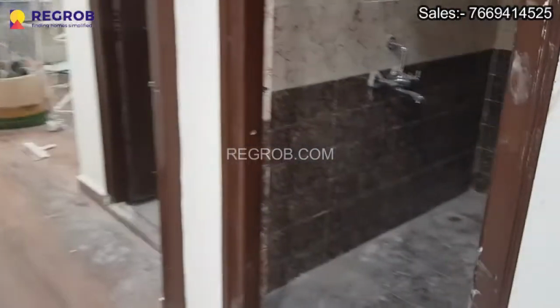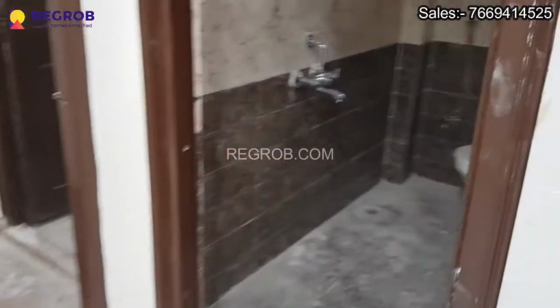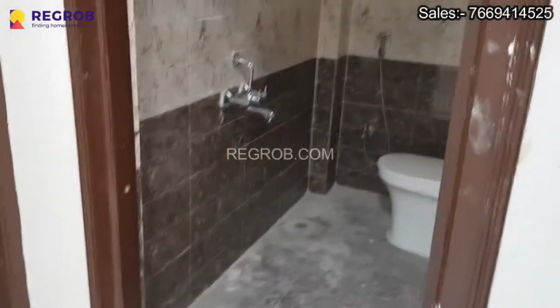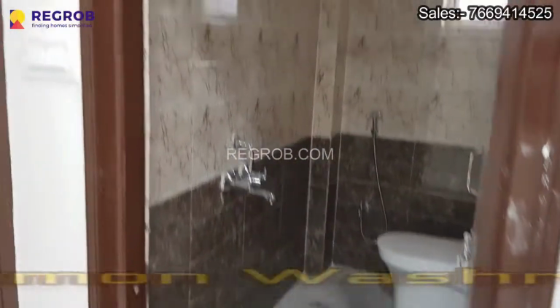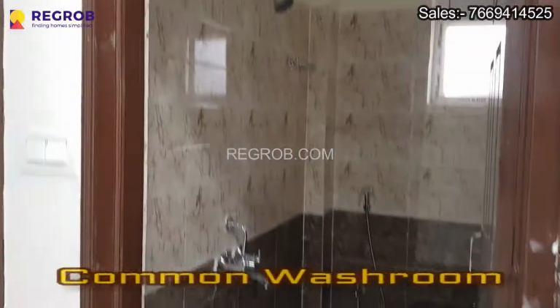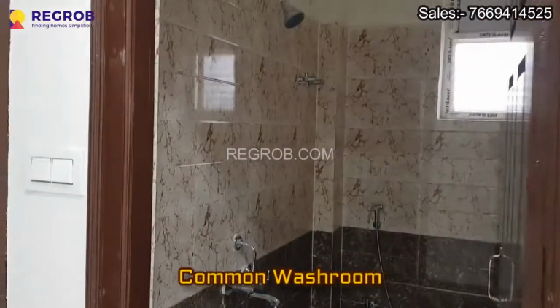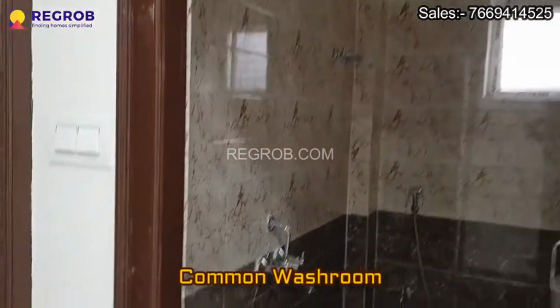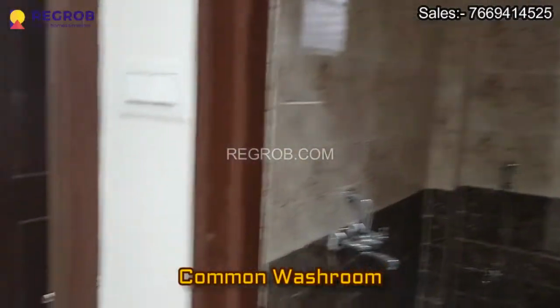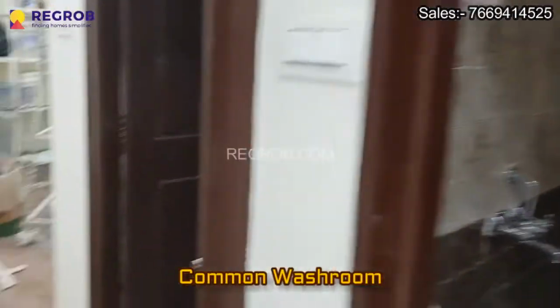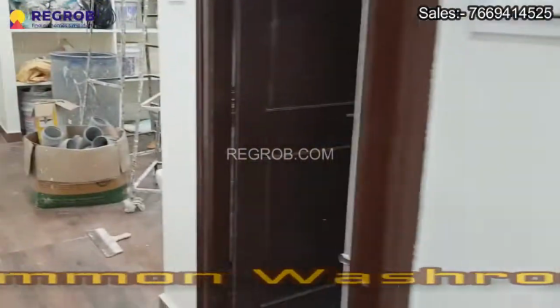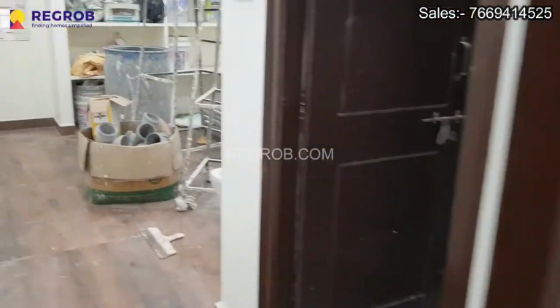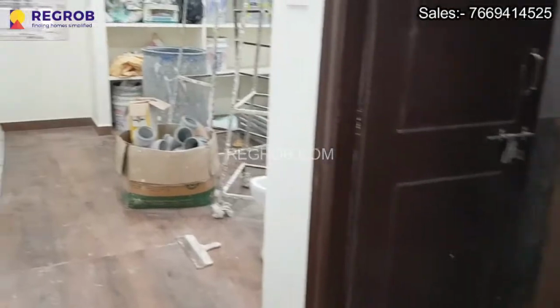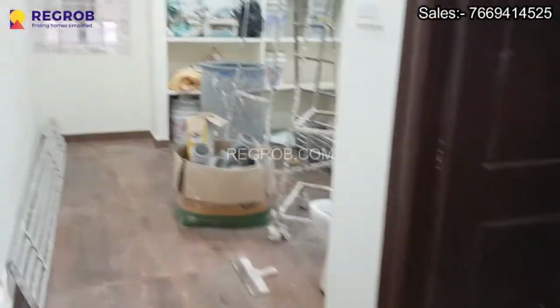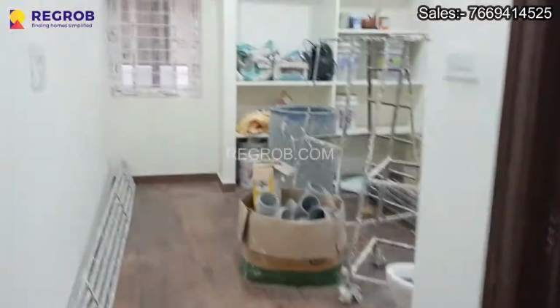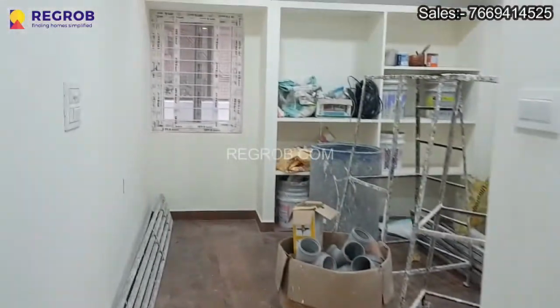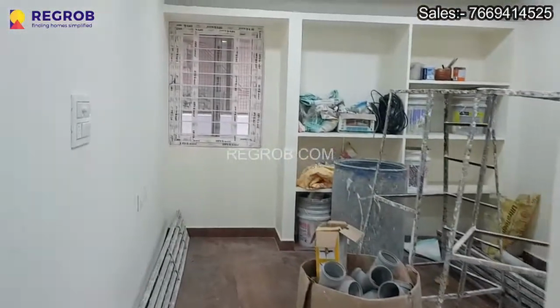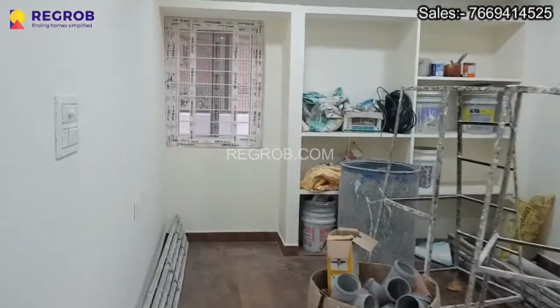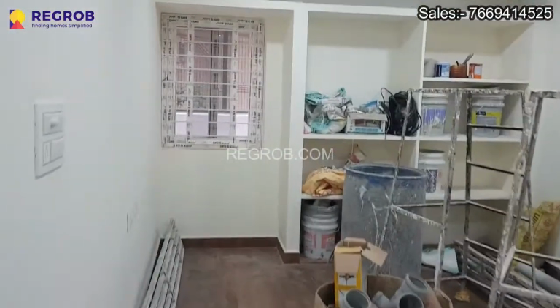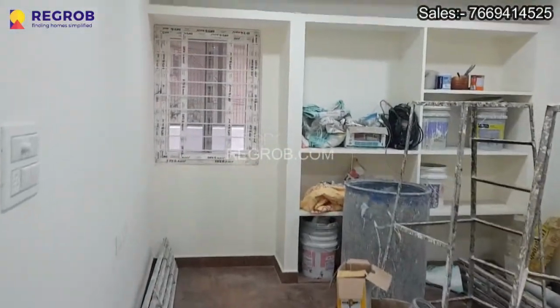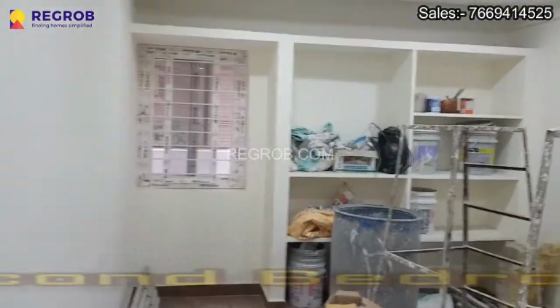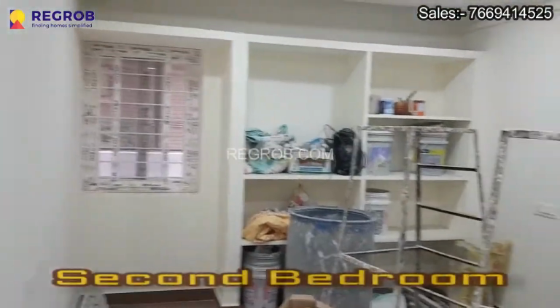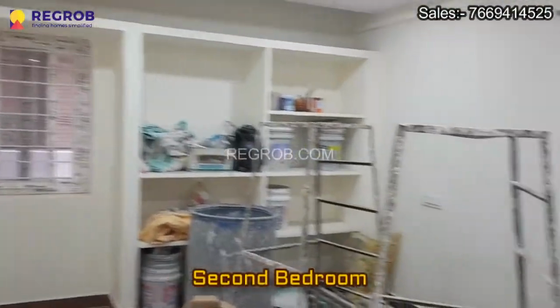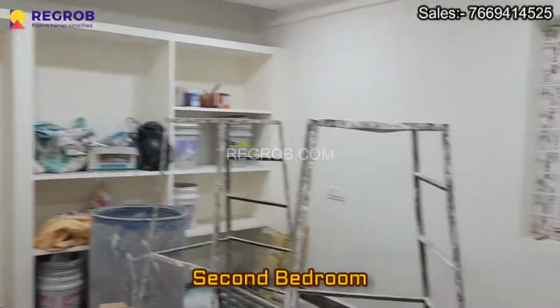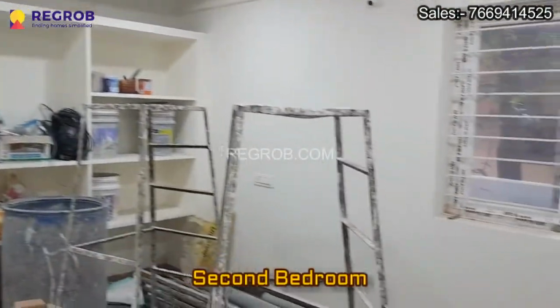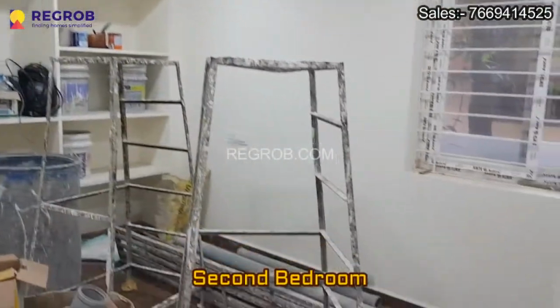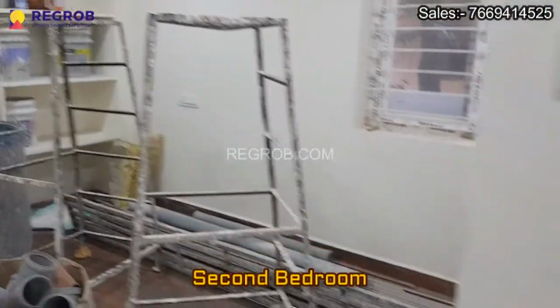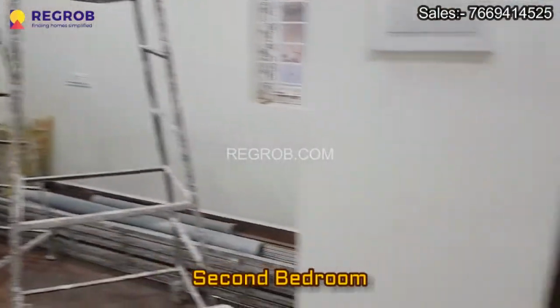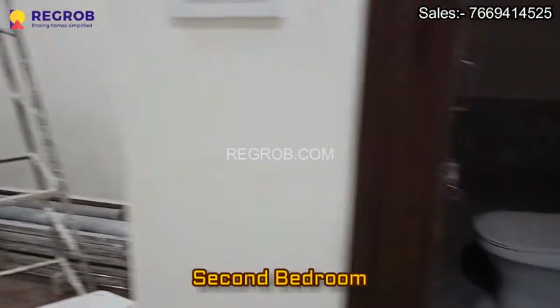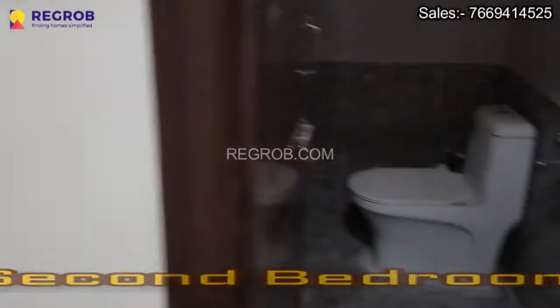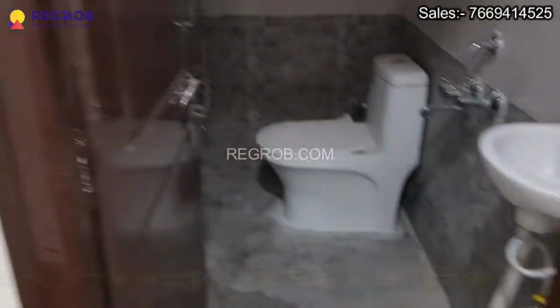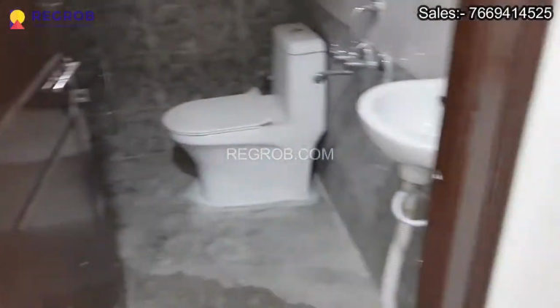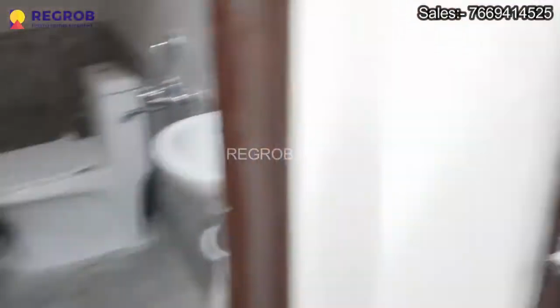Here's the common washroom, and this we are showing you the second bedroom. And just next to this we have another washroom.